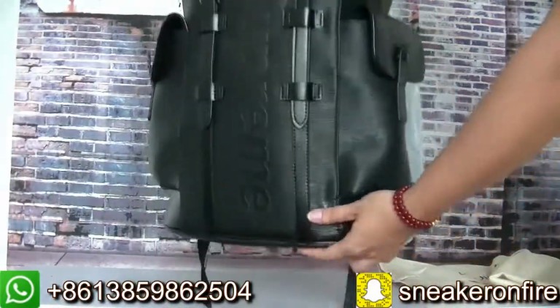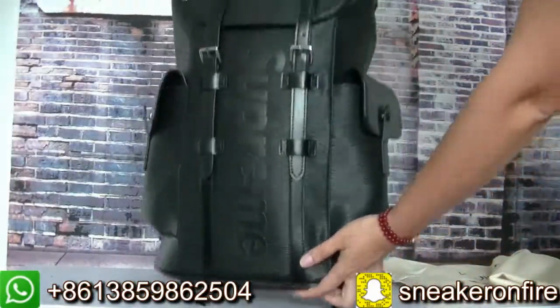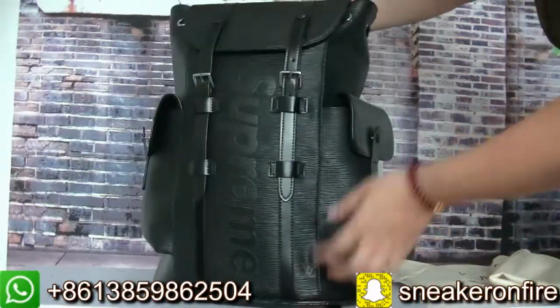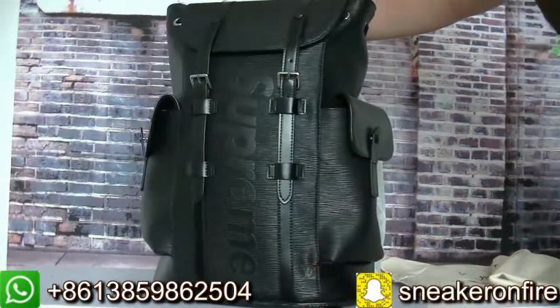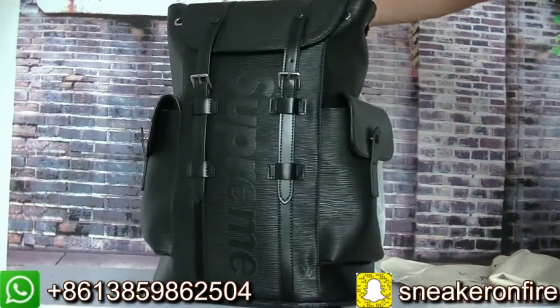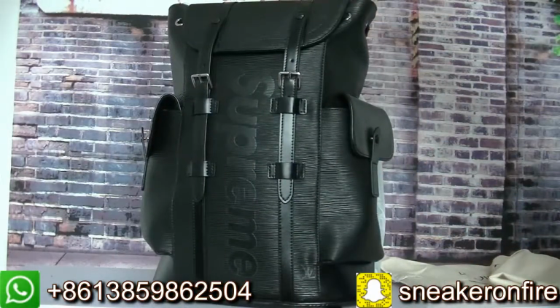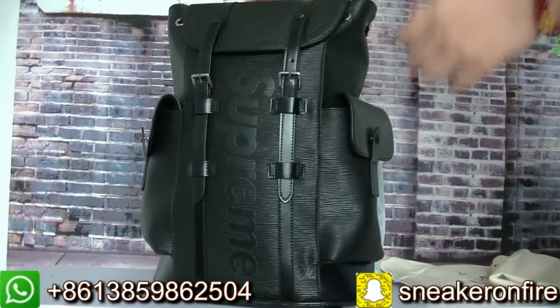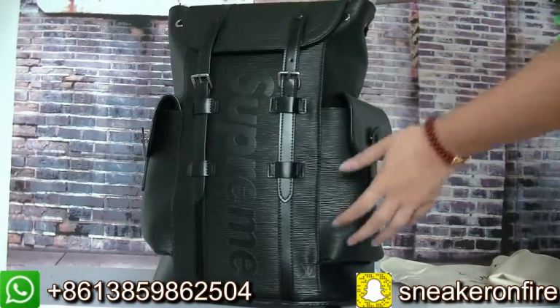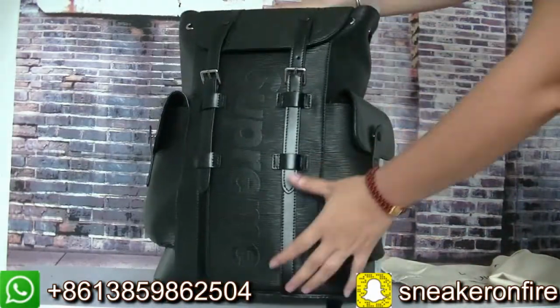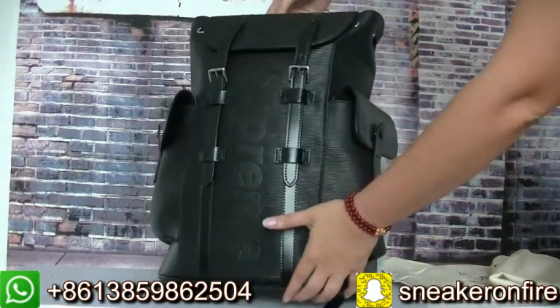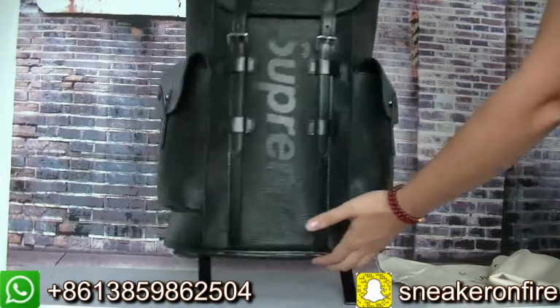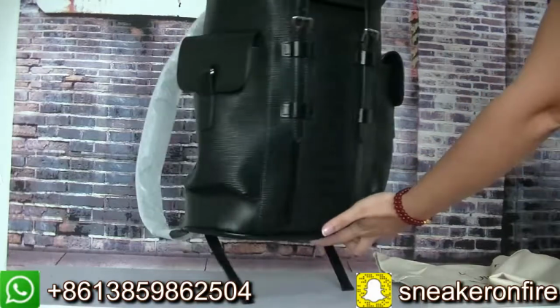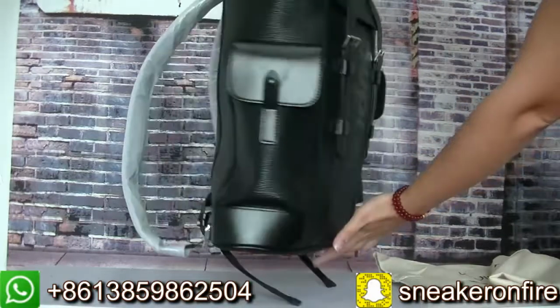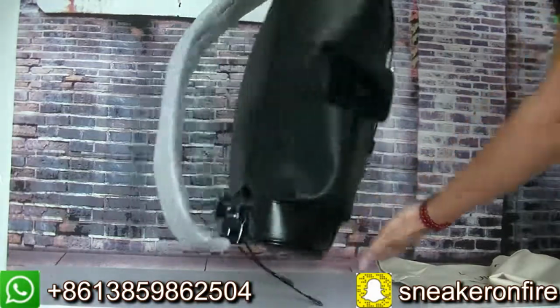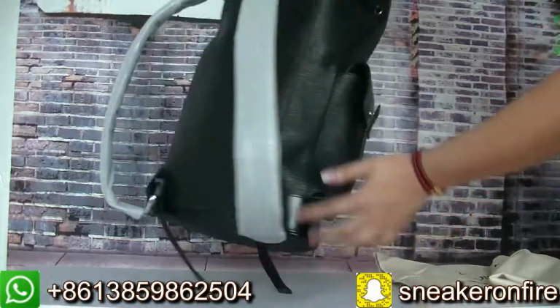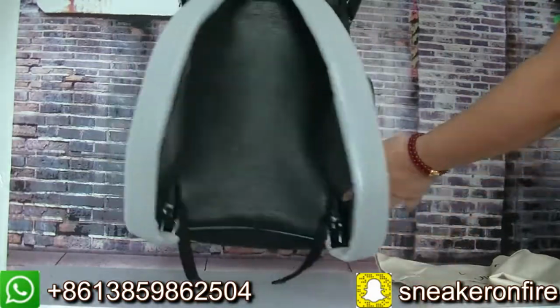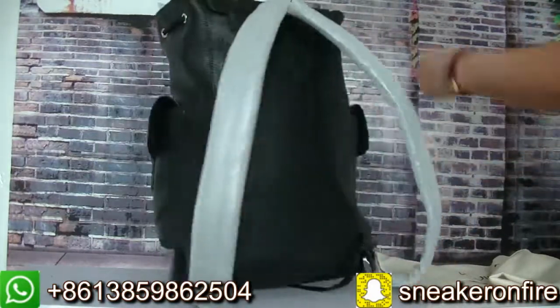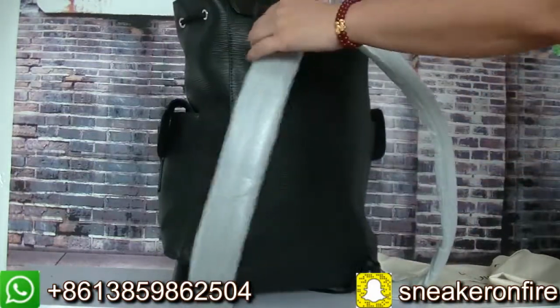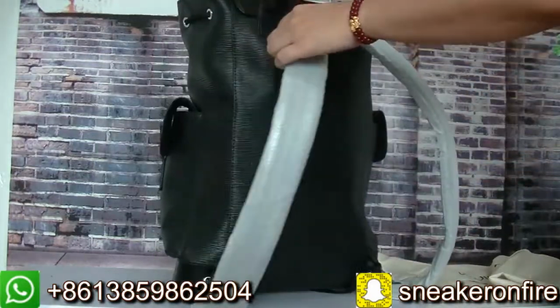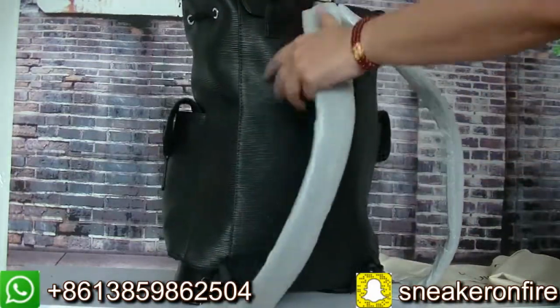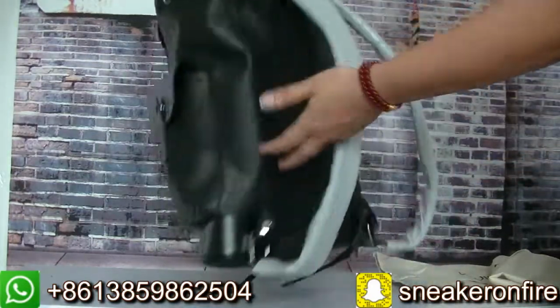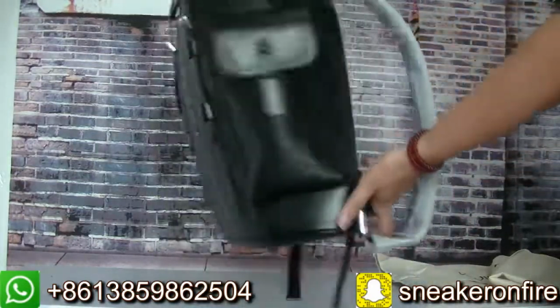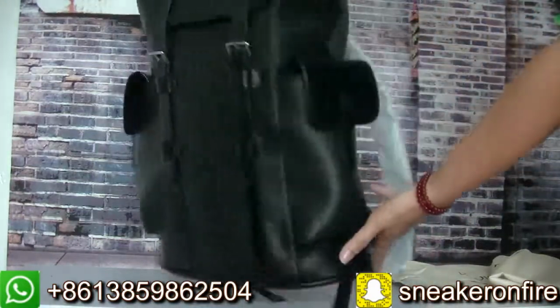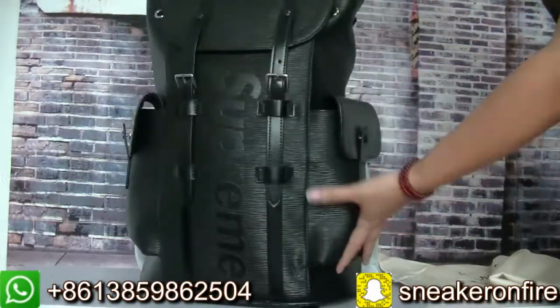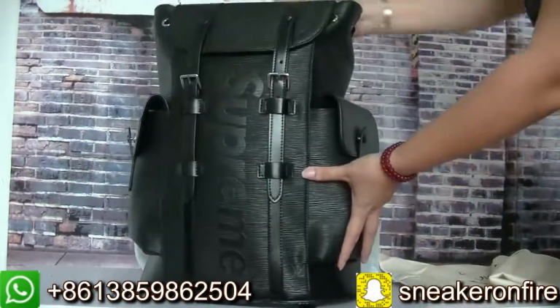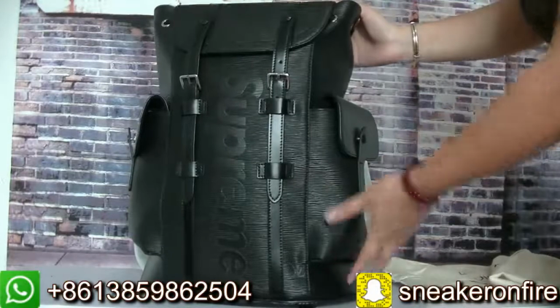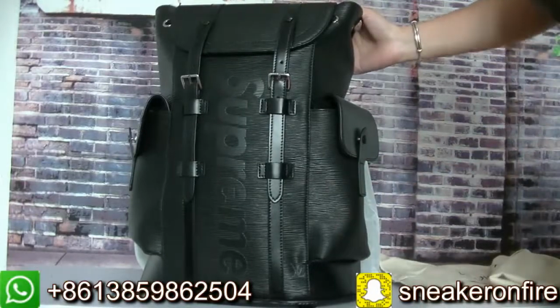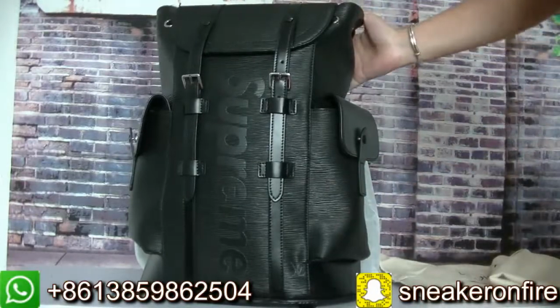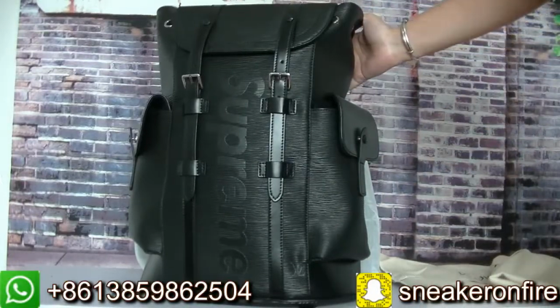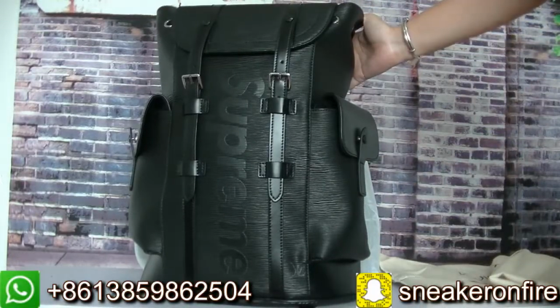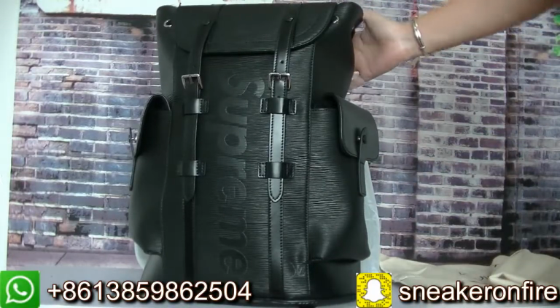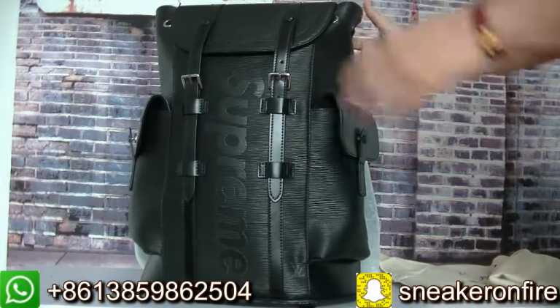We also have a lot of colors, and keep all on the same Louis Vuitton brand.